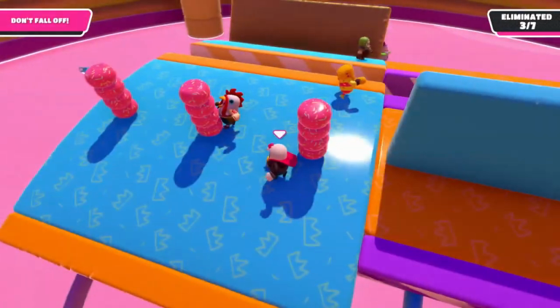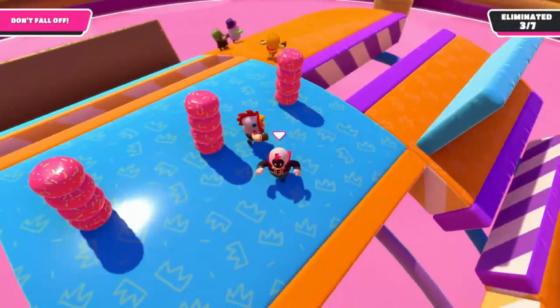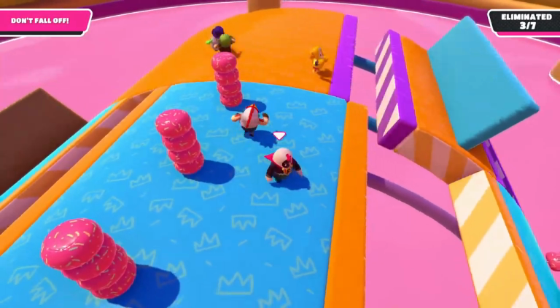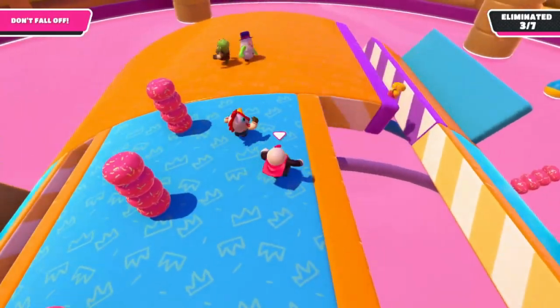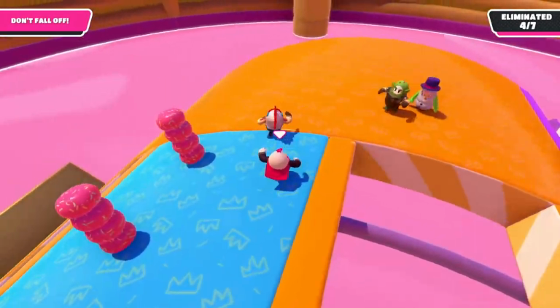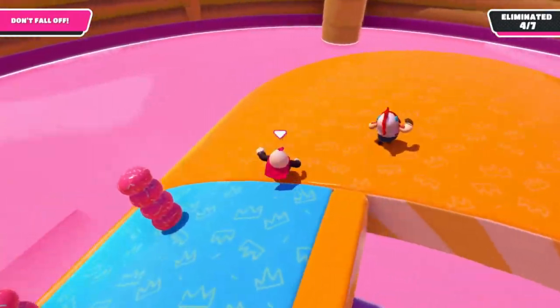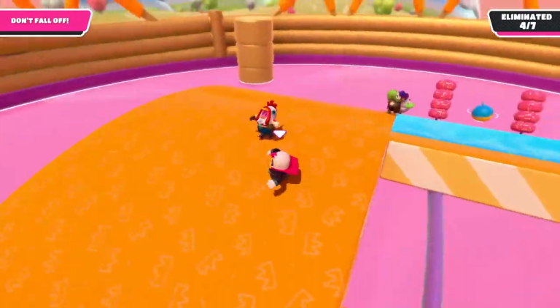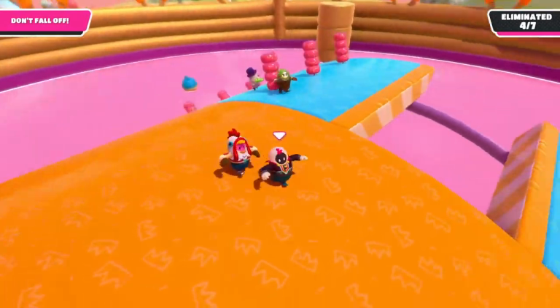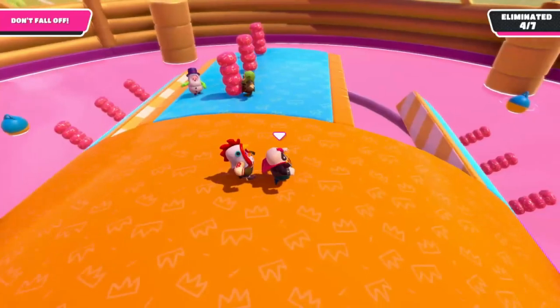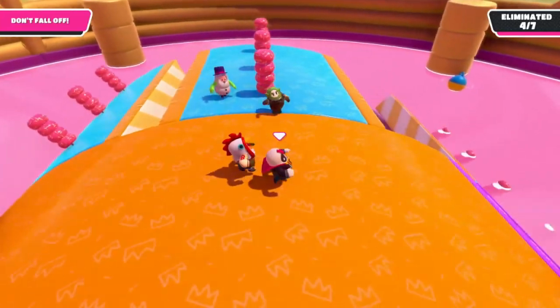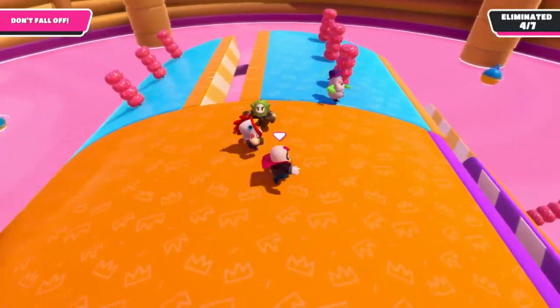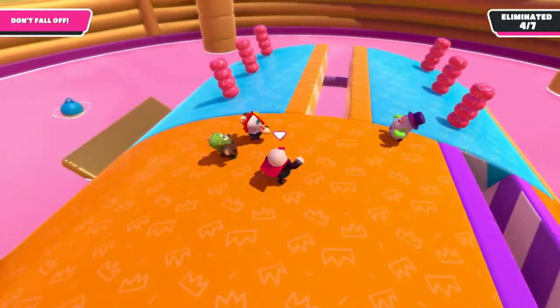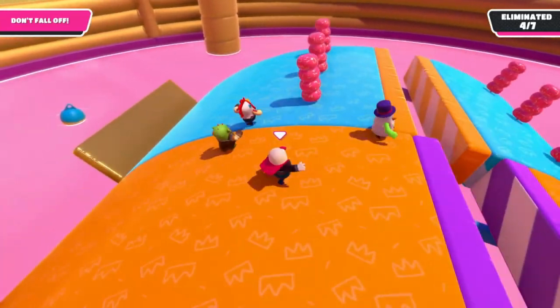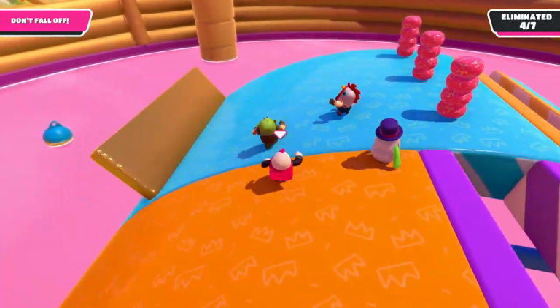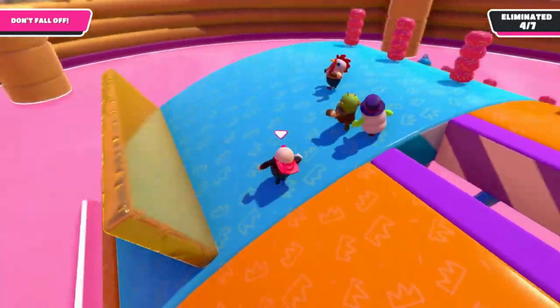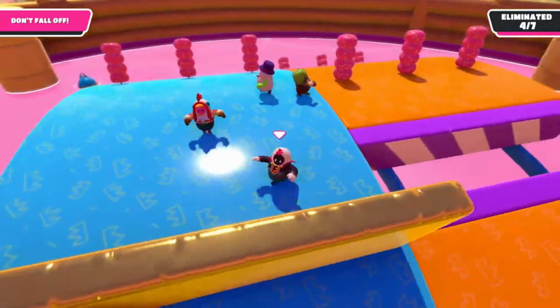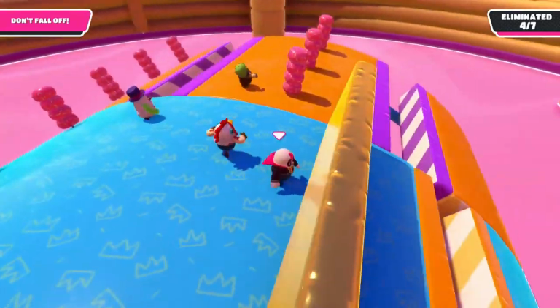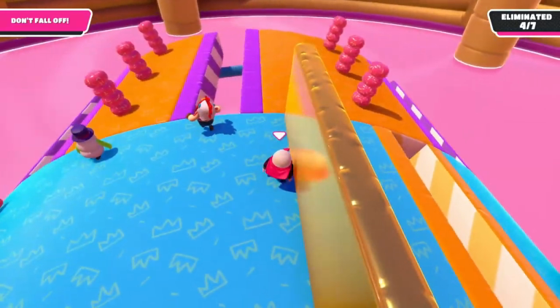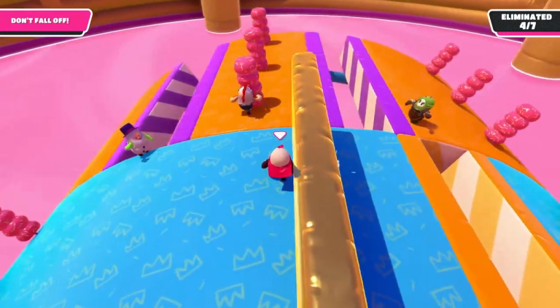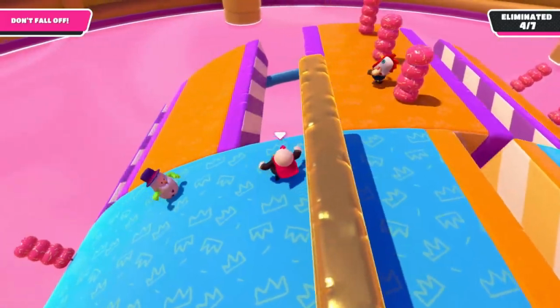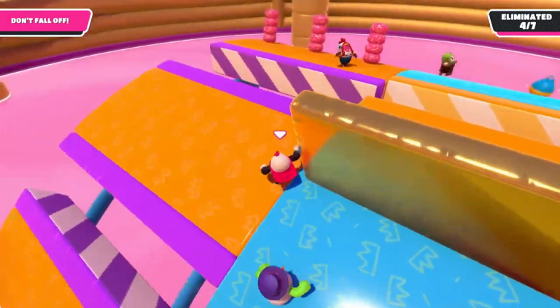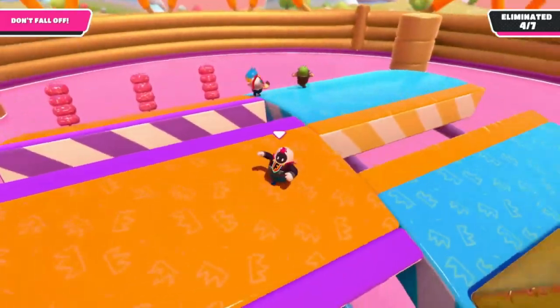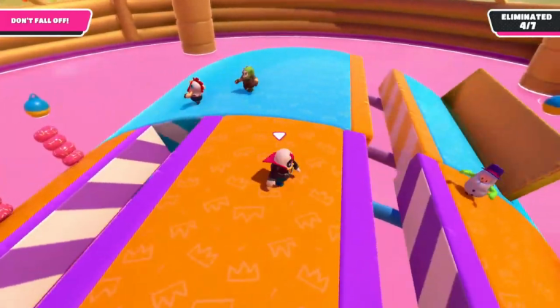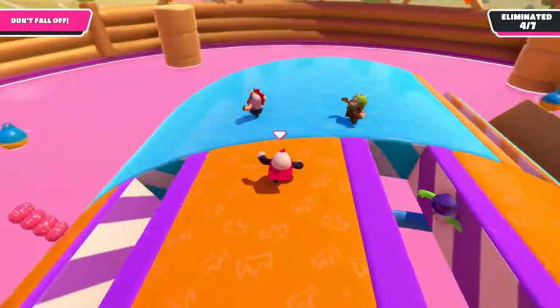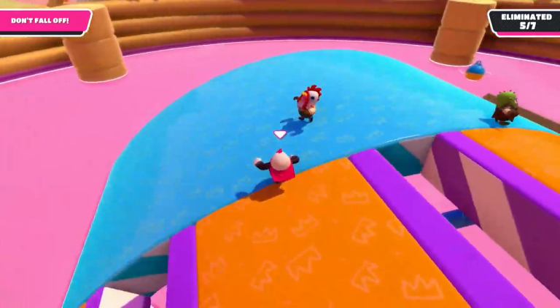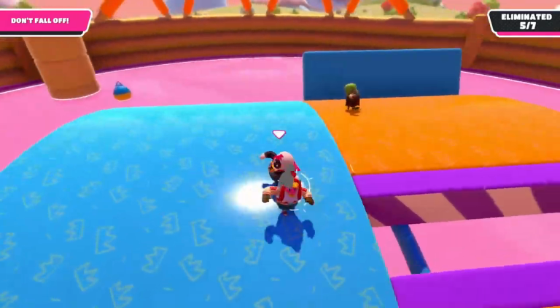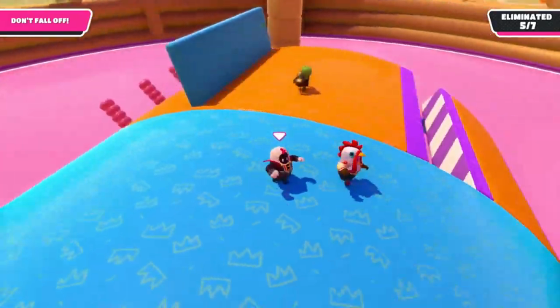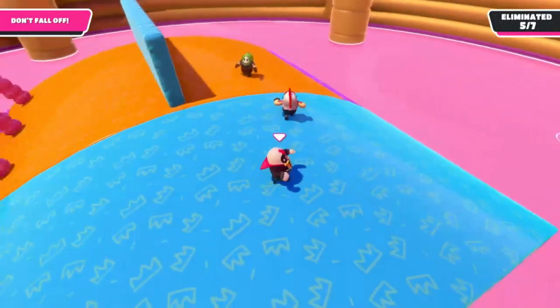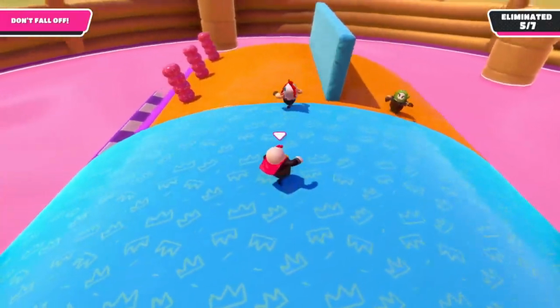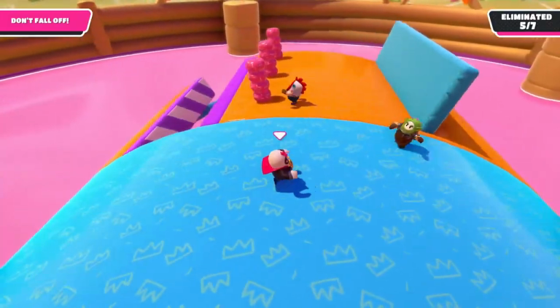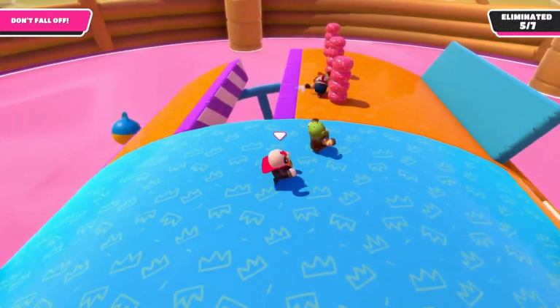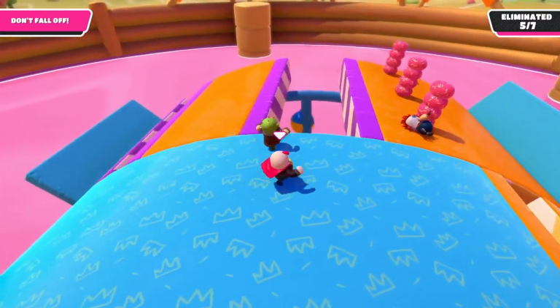Just as with Roll-Out, each cylinder in Roll-Off has these extra-long platforms that you can use to catch a little bit of a breather. Just keep in mind that towards the end of the round, you can't actually outrun the speed of the cylinder, so you need to look out for other platforms.